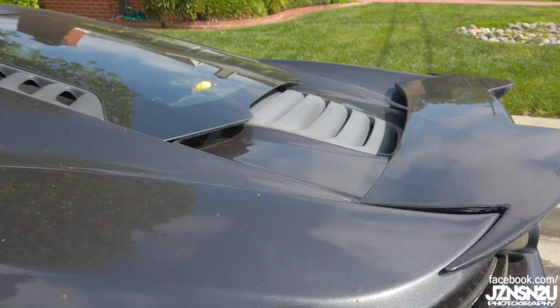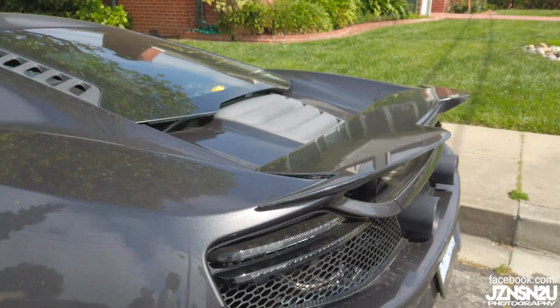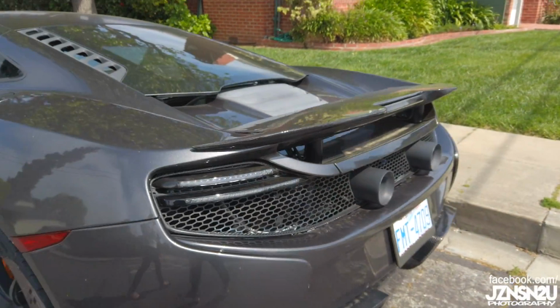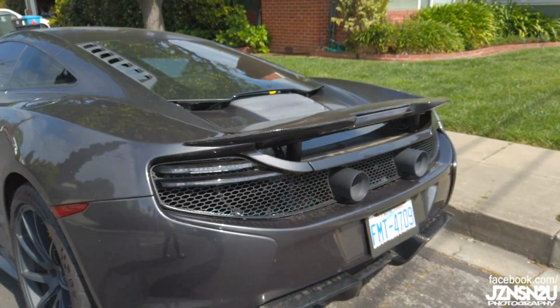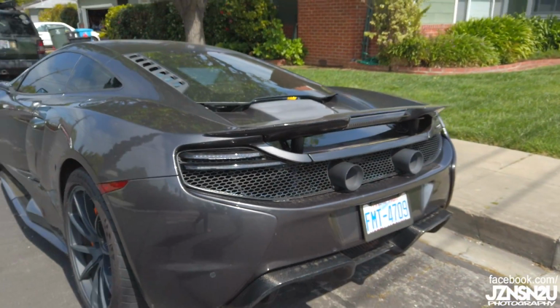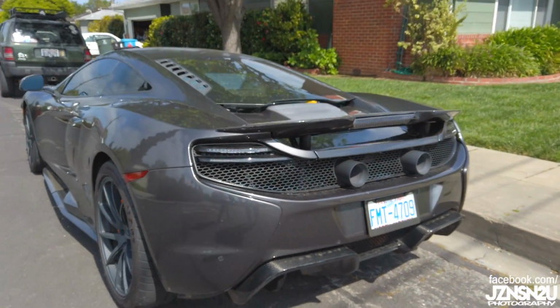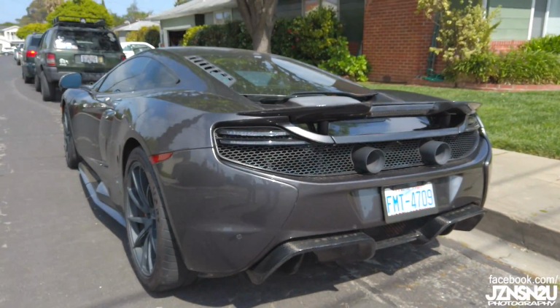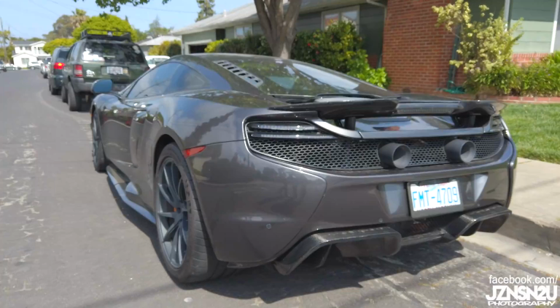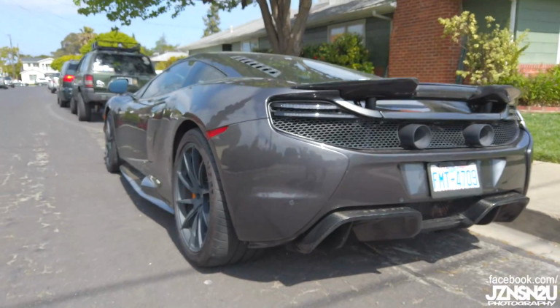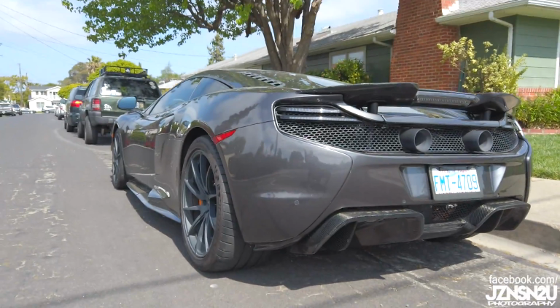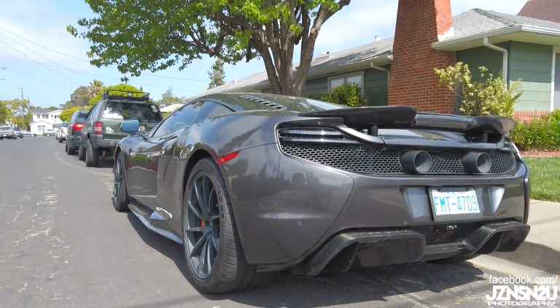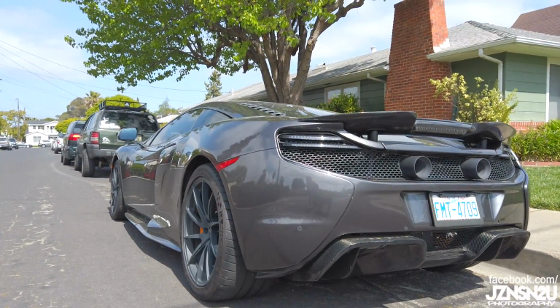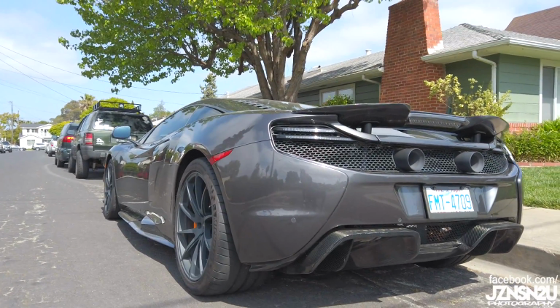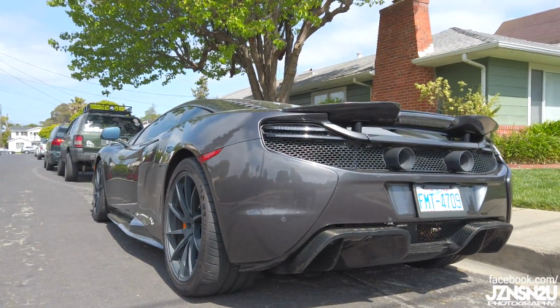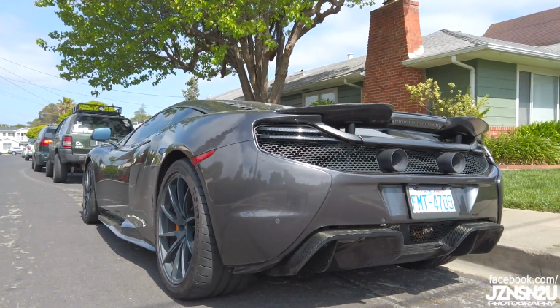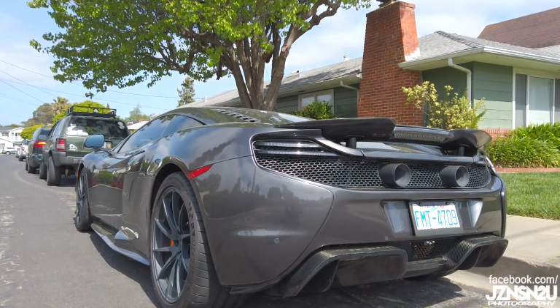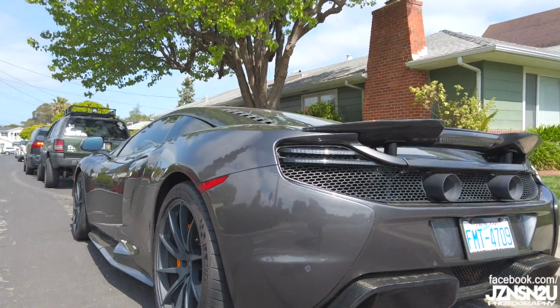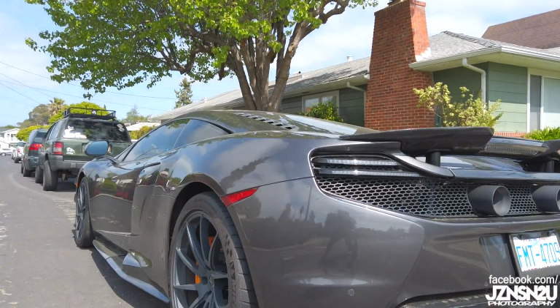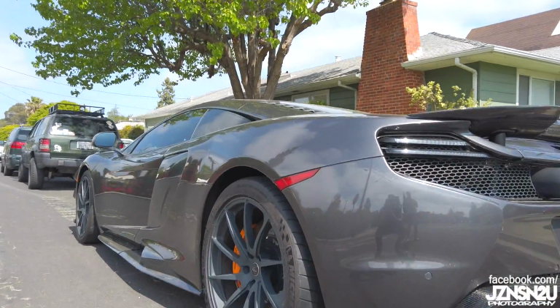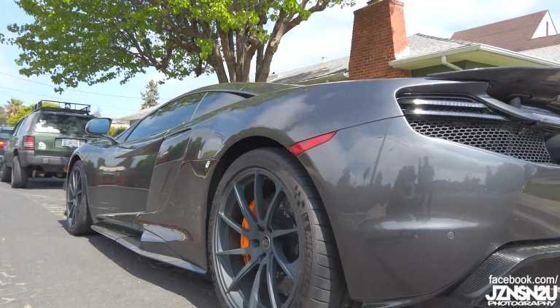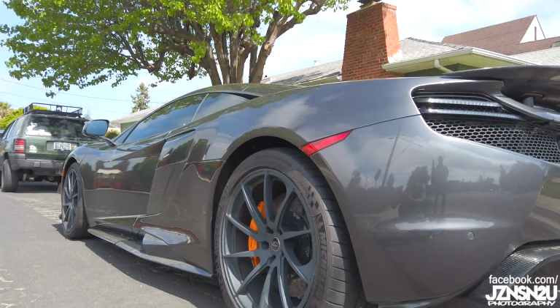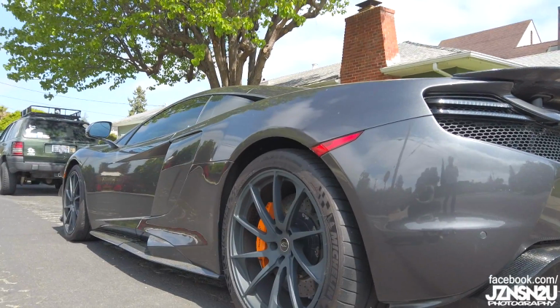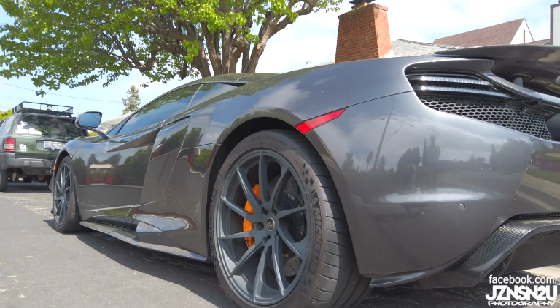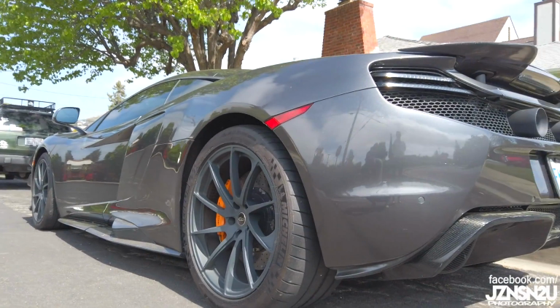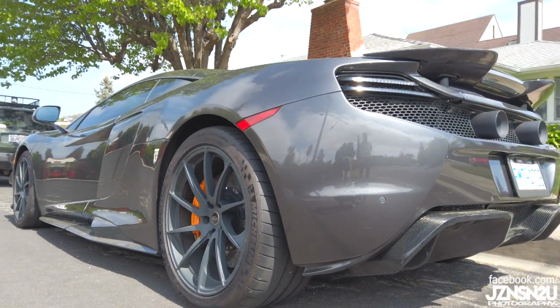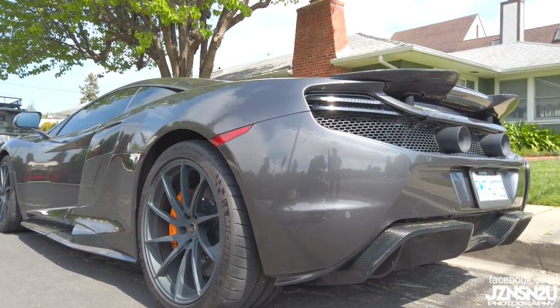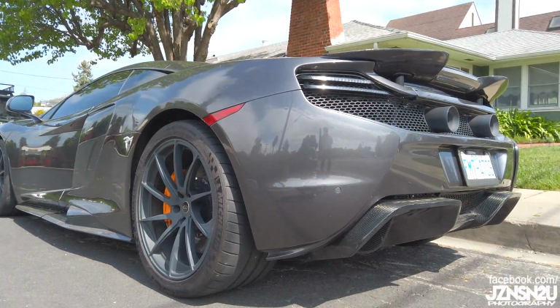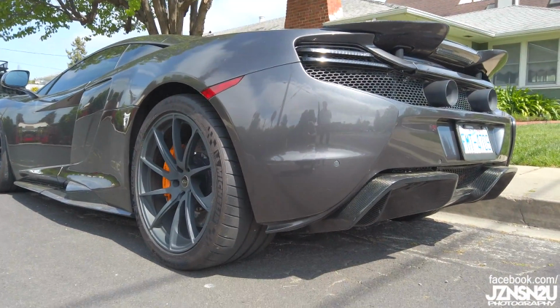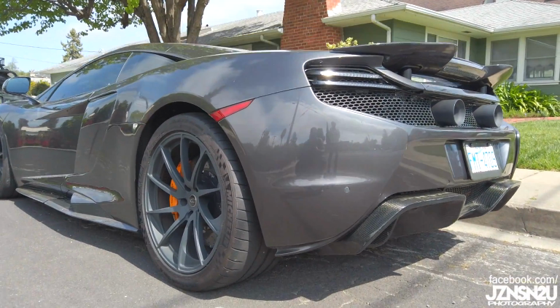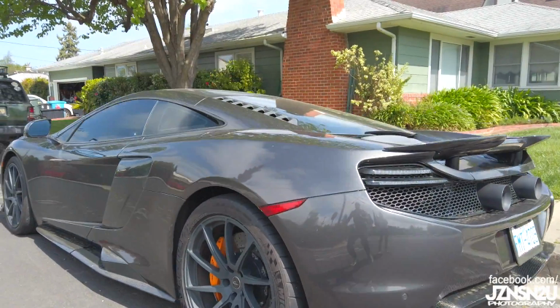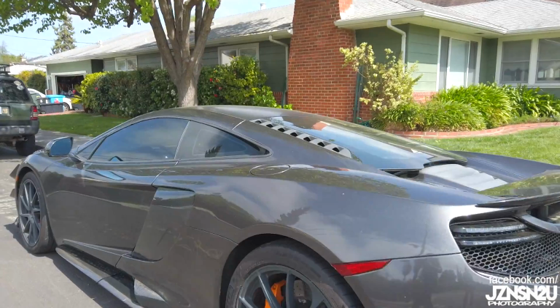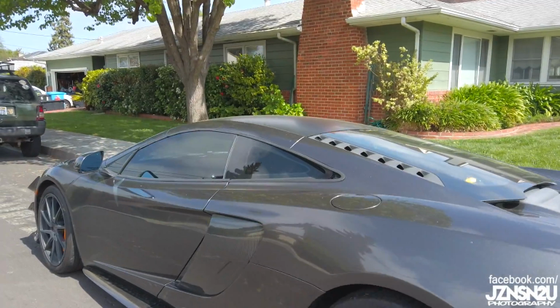I just wanted to show you the new car that I get to detail and photo shoot. Thanks again, Tony. This is going to be a fun one. I'll take you guys along for the ride. This will be sweet.